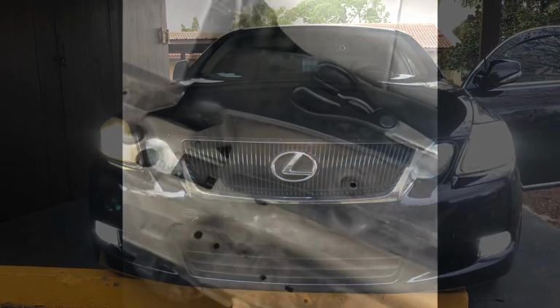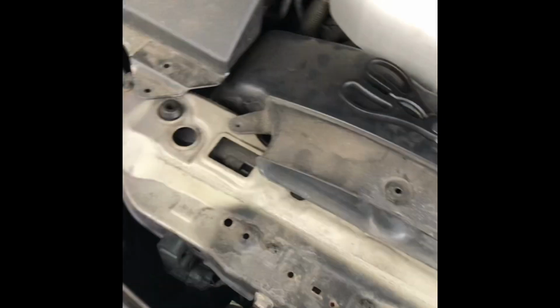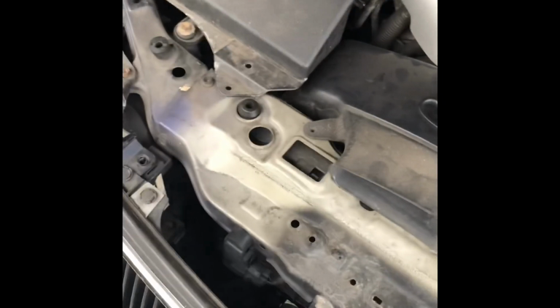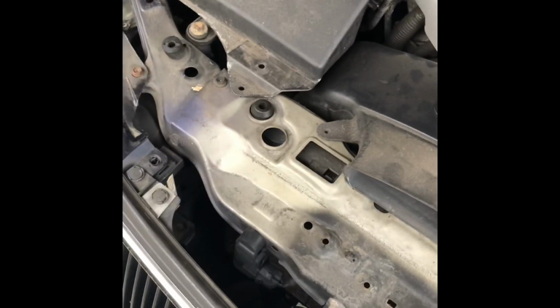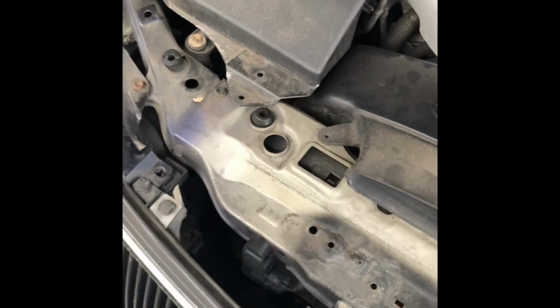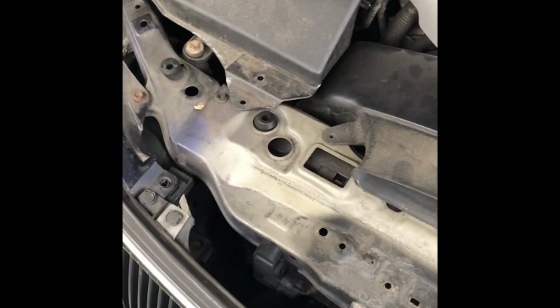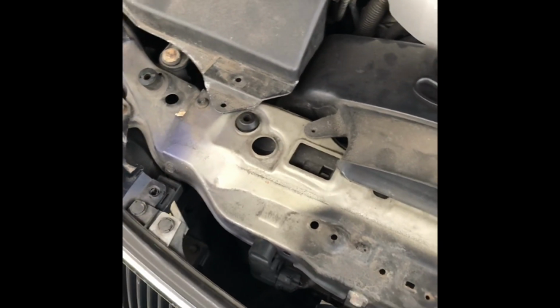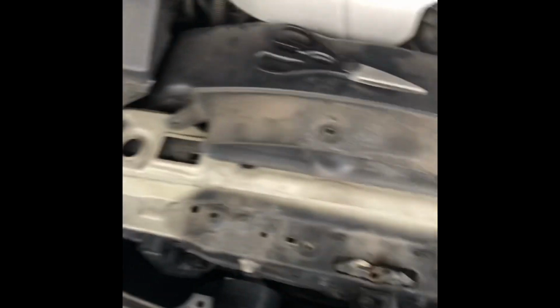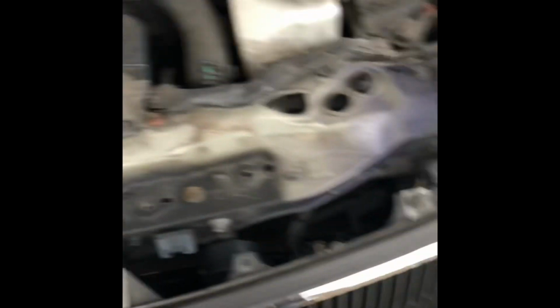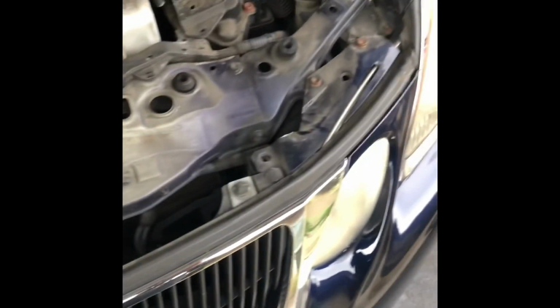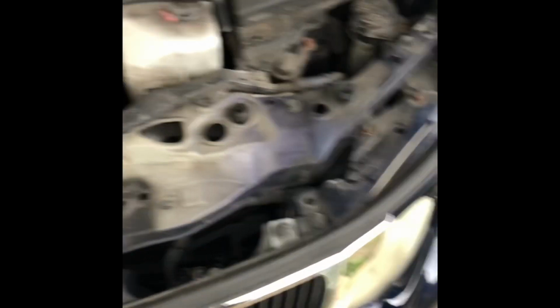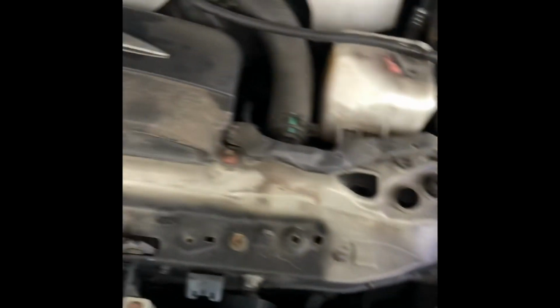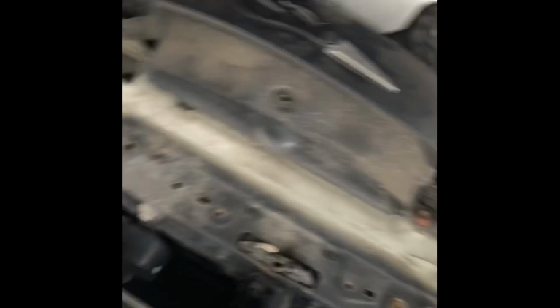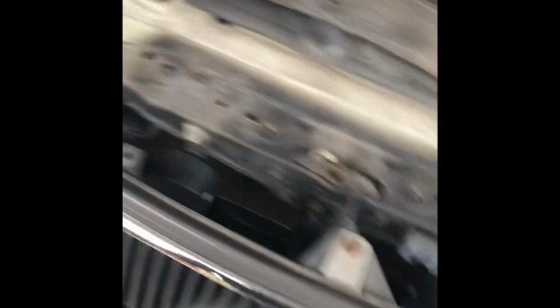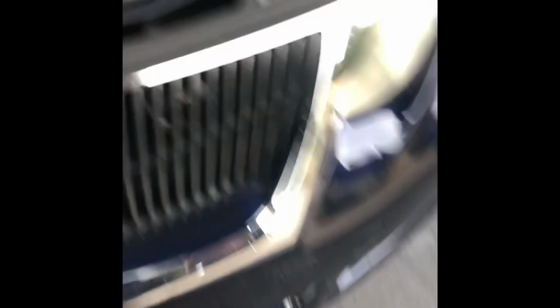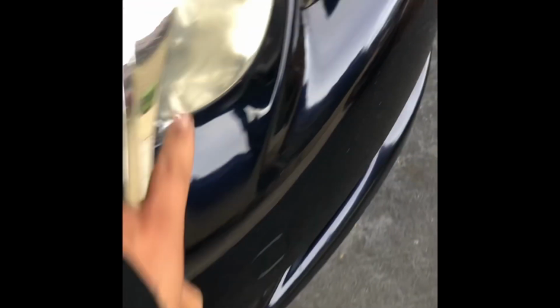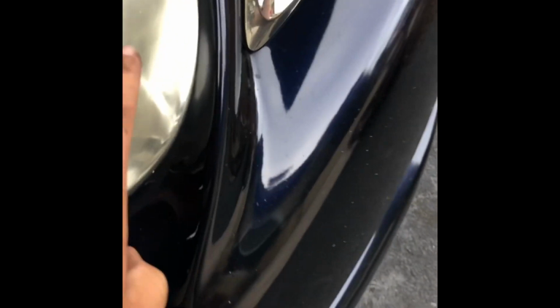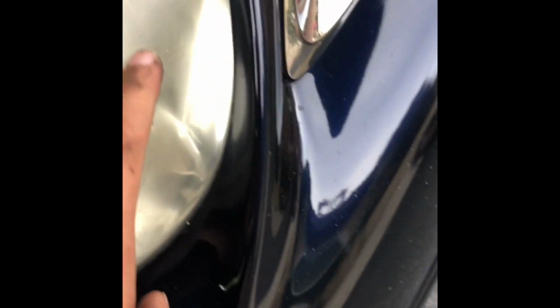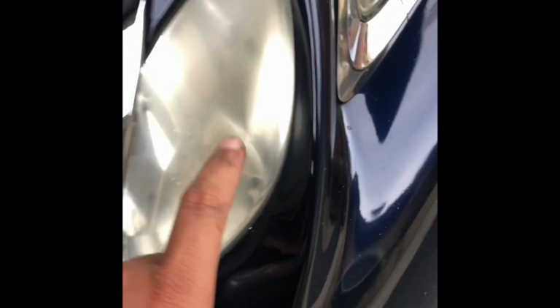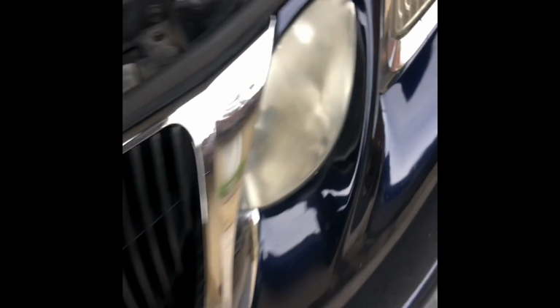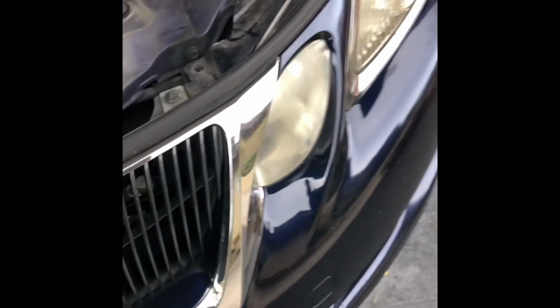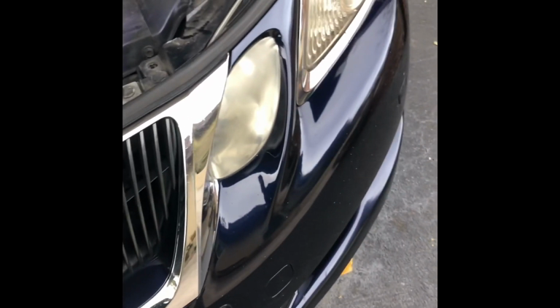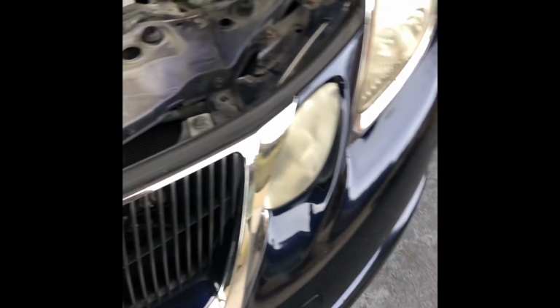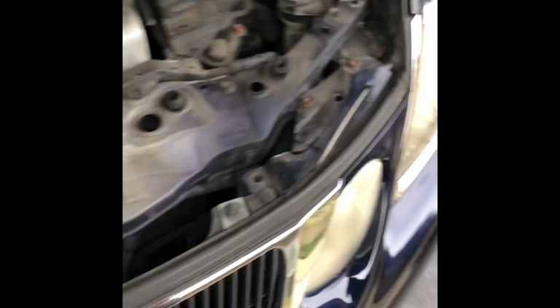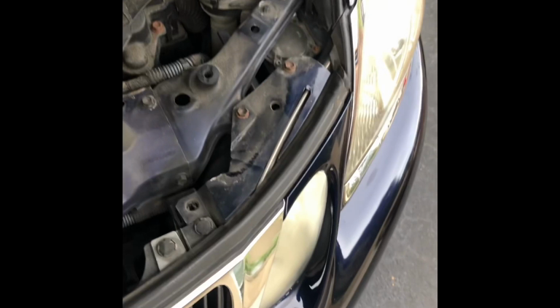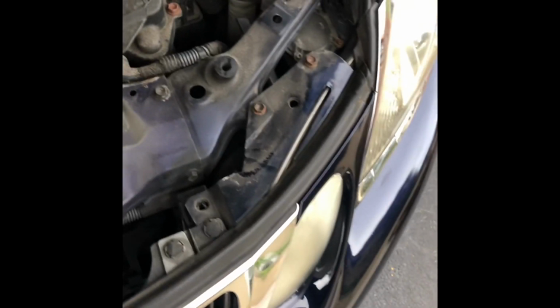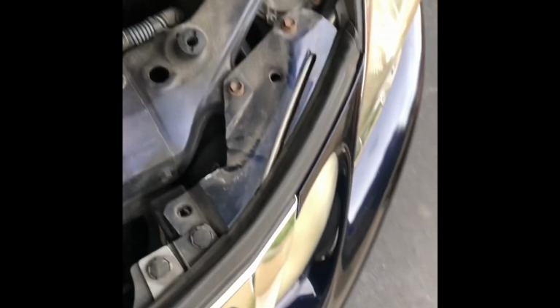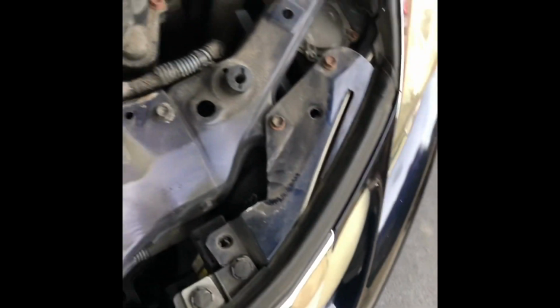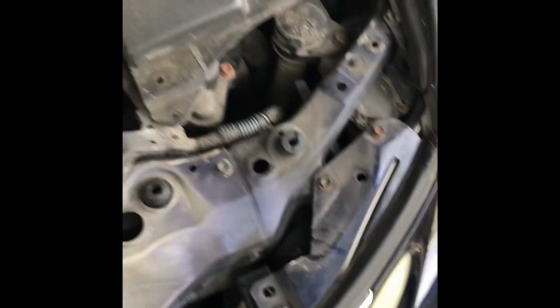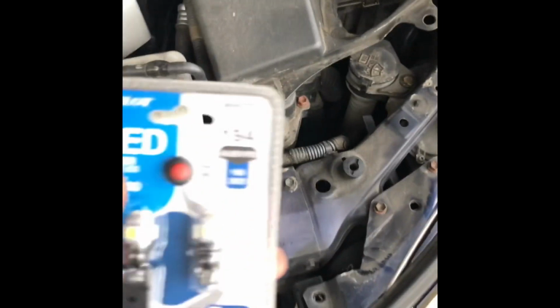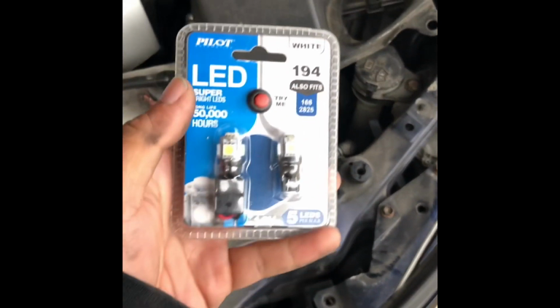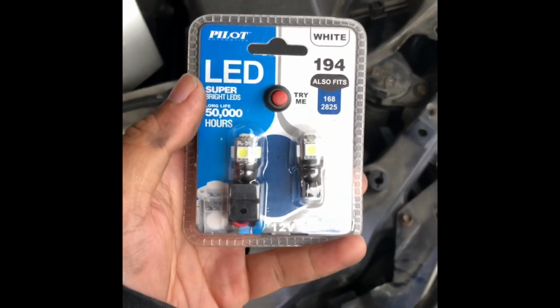This is my 2010 GS 350 all-wheel drive. We're going to change out these little ugly bulbs — the daytime running light, parking light, whatever you want to call it. These are 194 bulbs.